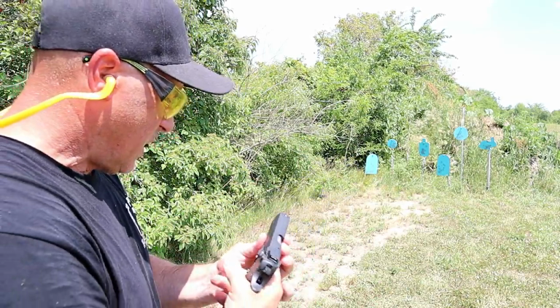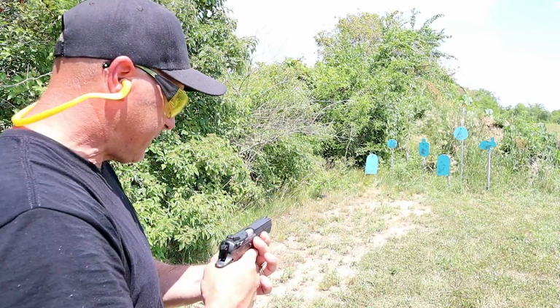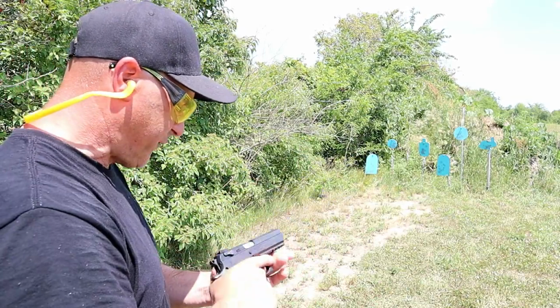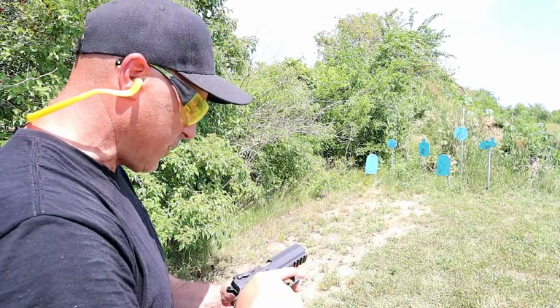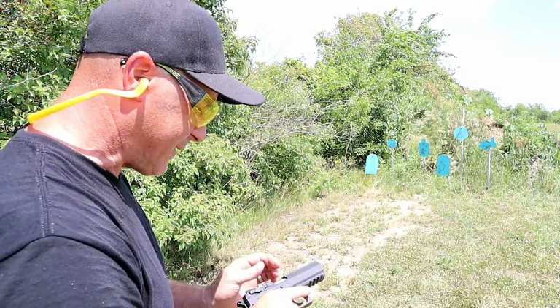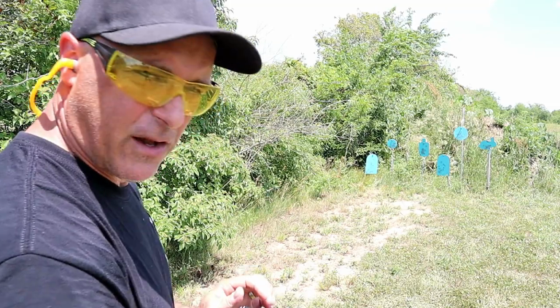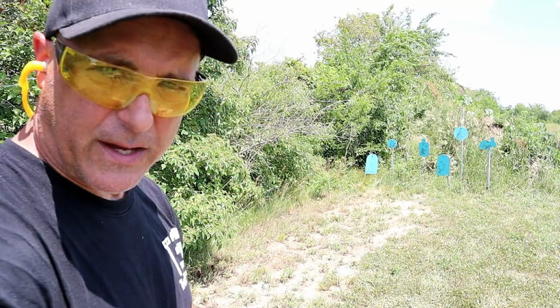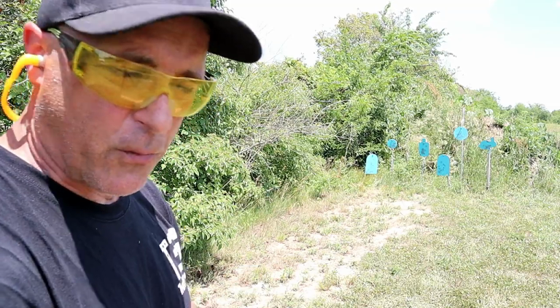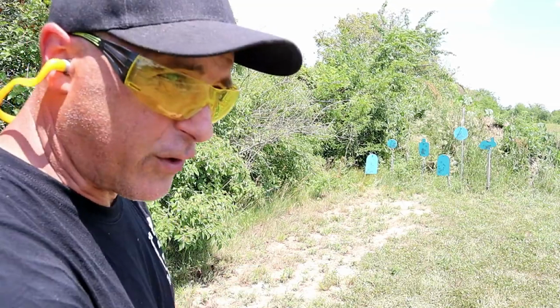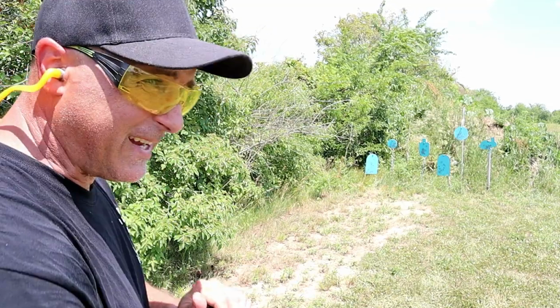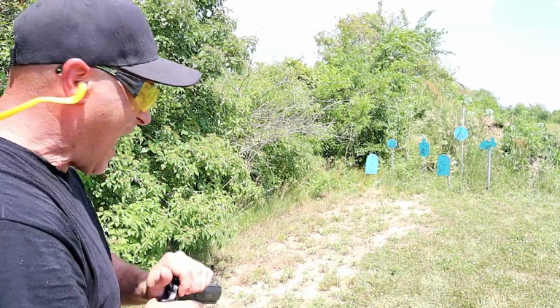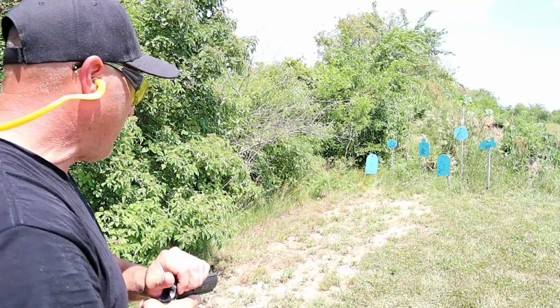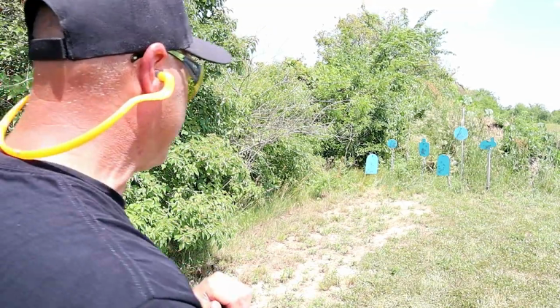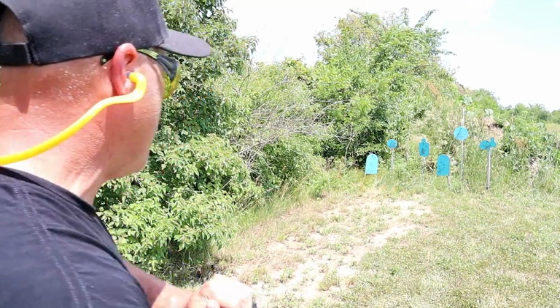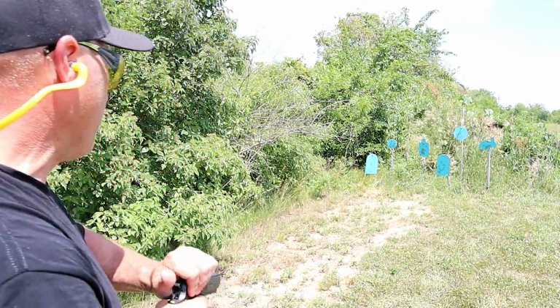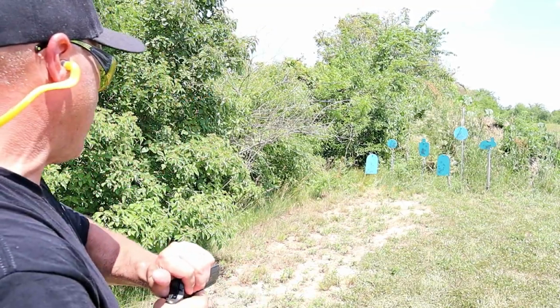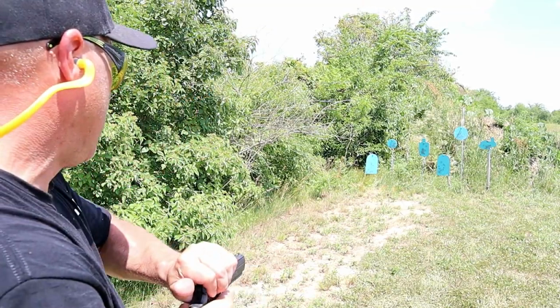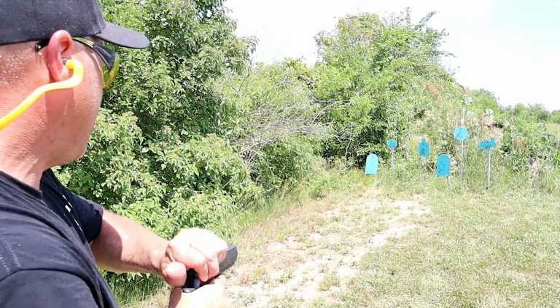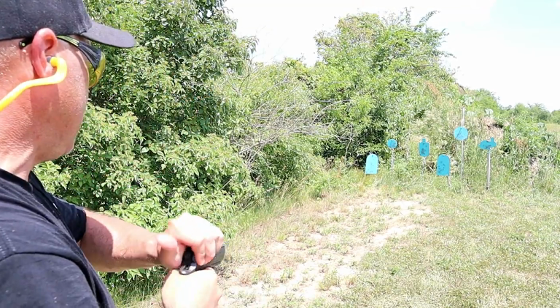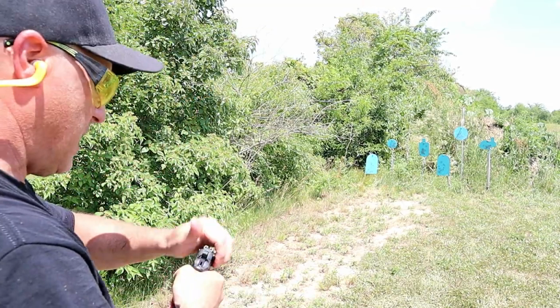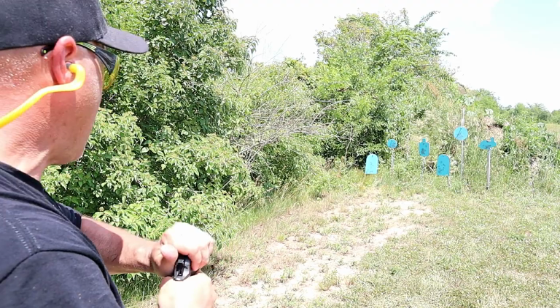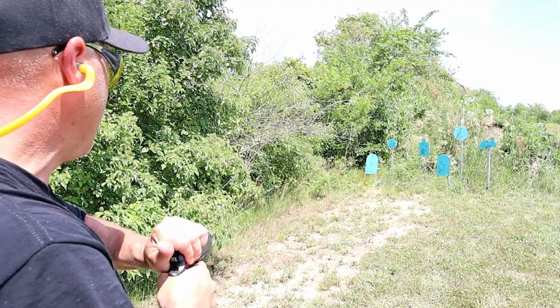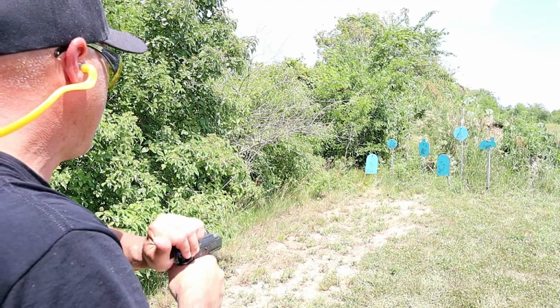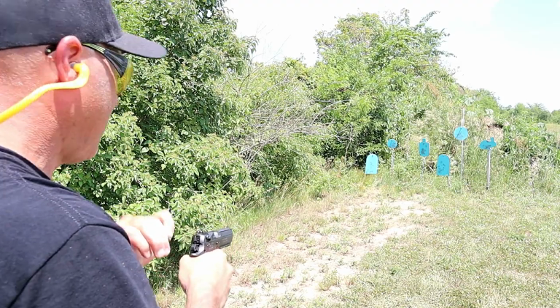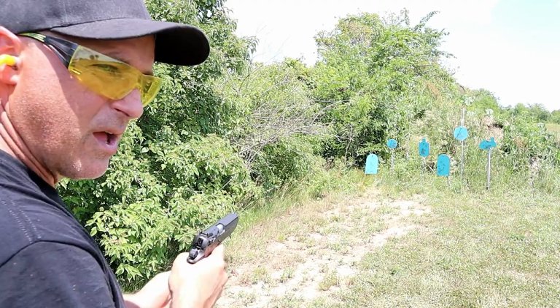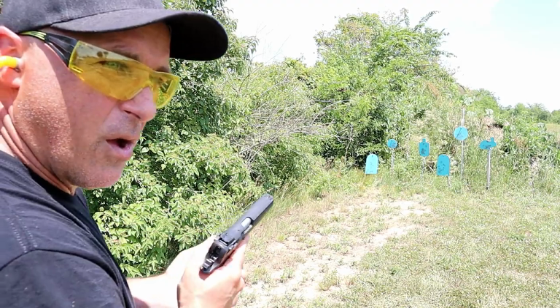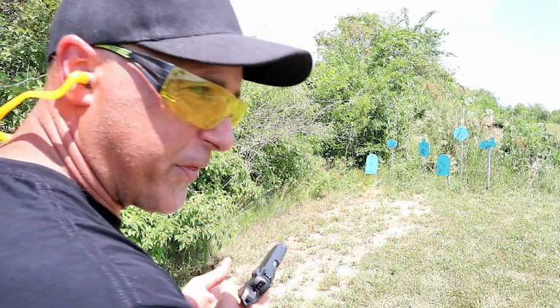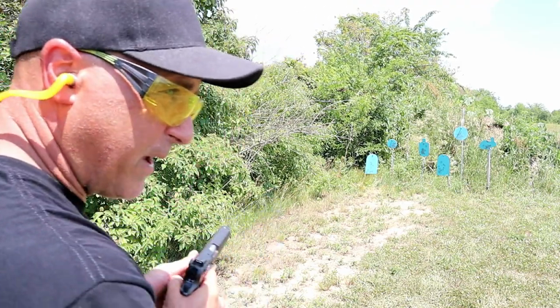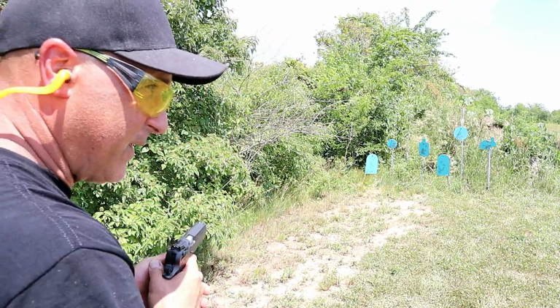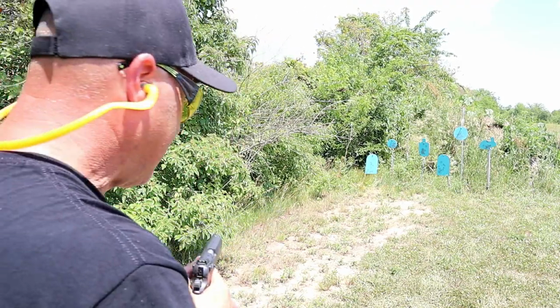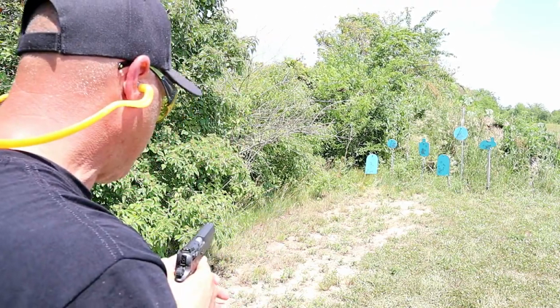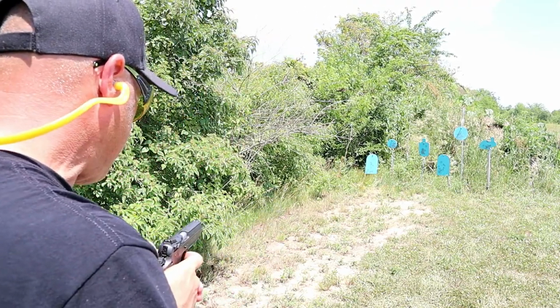I'm going to take a few more shots, and then I'll turn the camera around so you can see how there is no recoil — and I mean none — with this big, heavy steel frame.